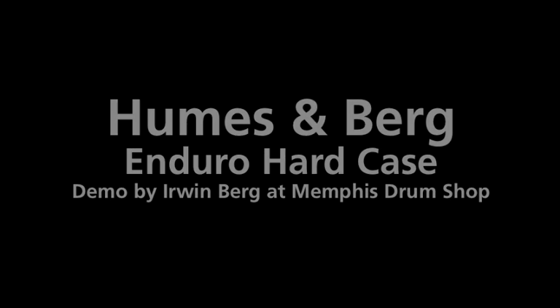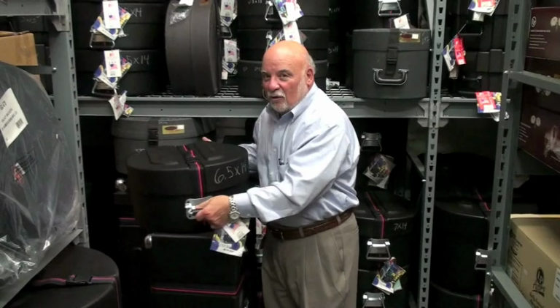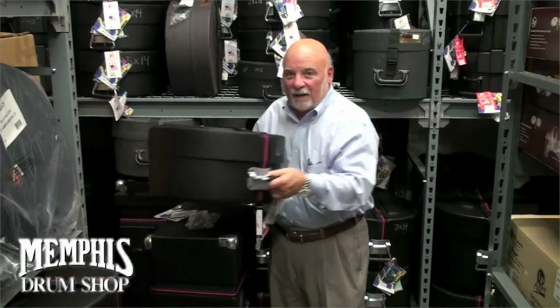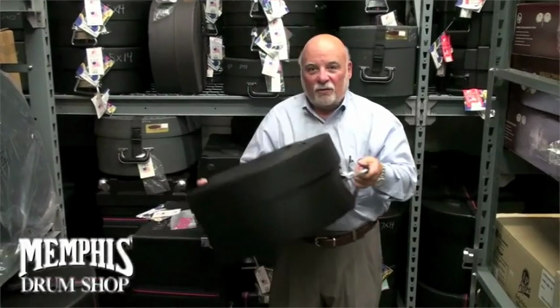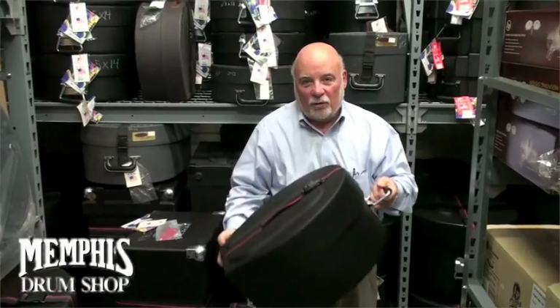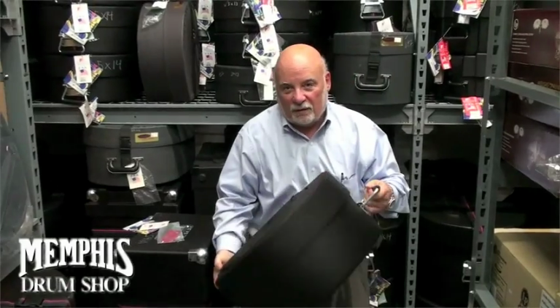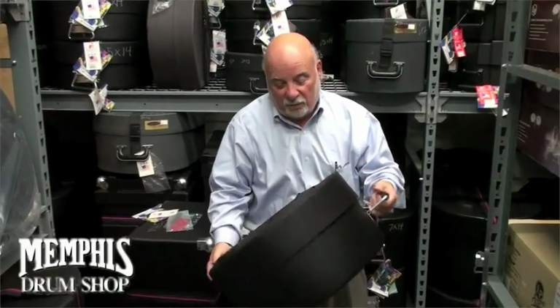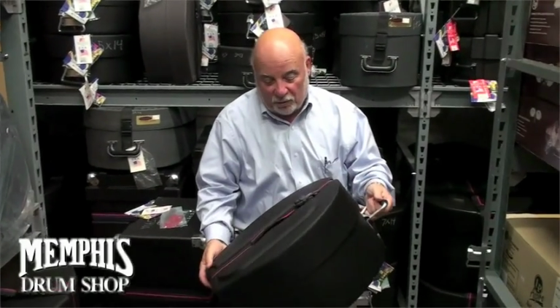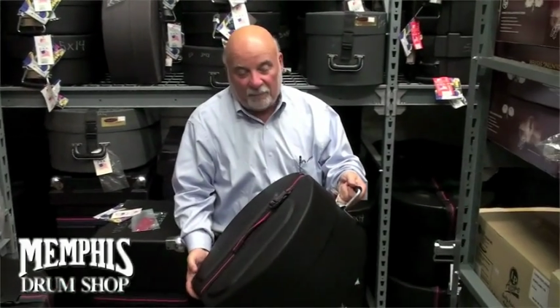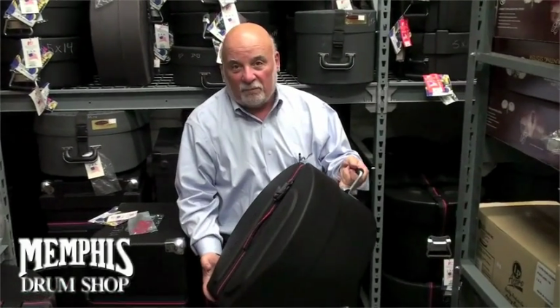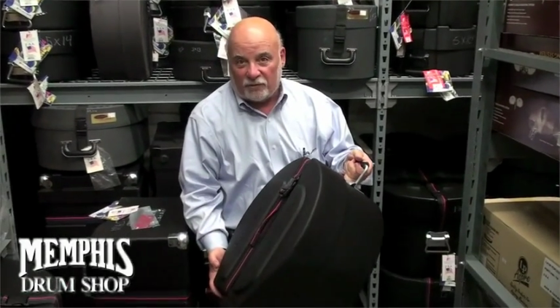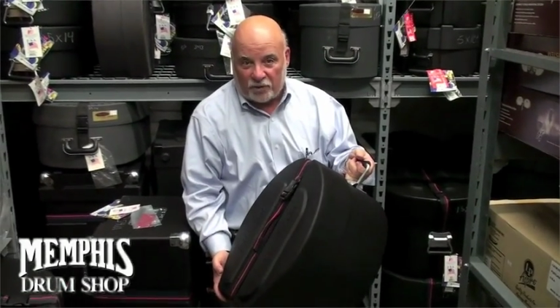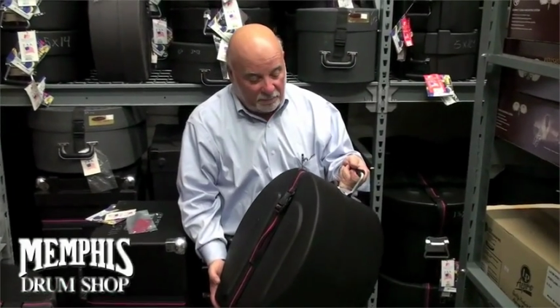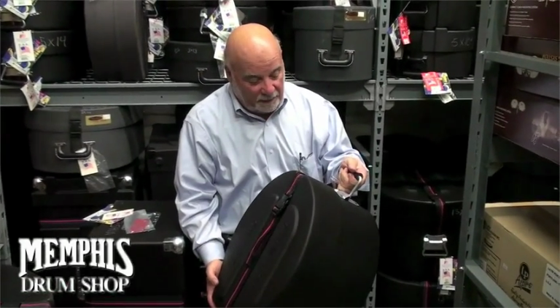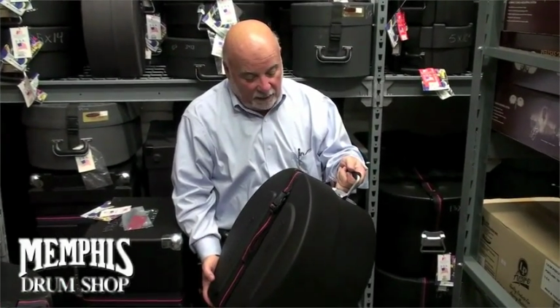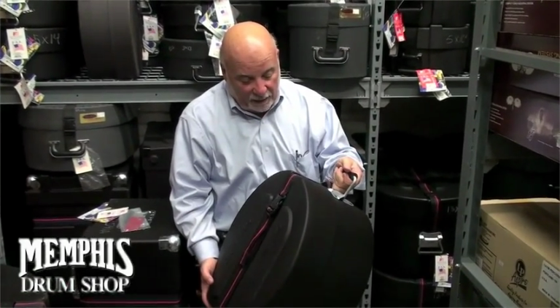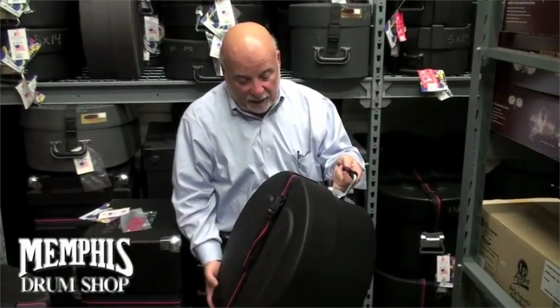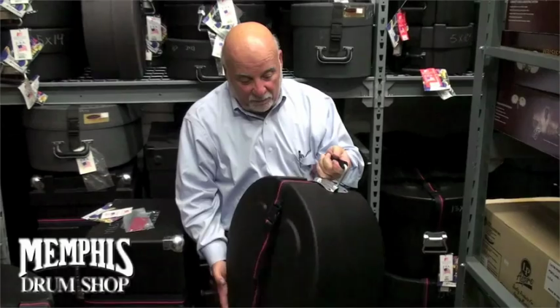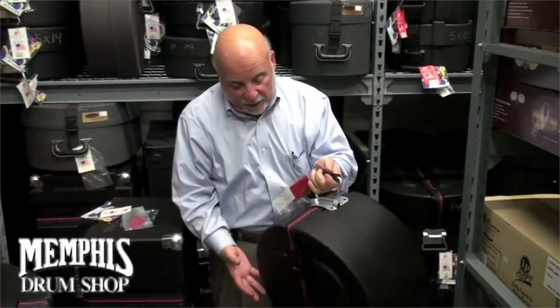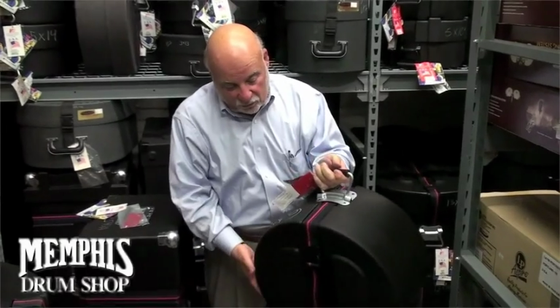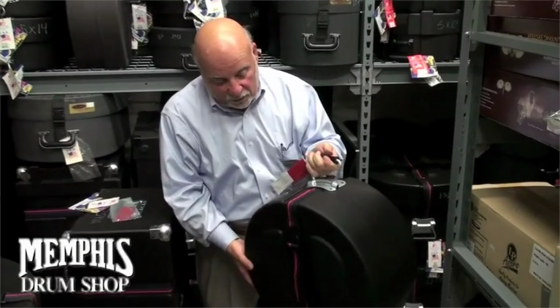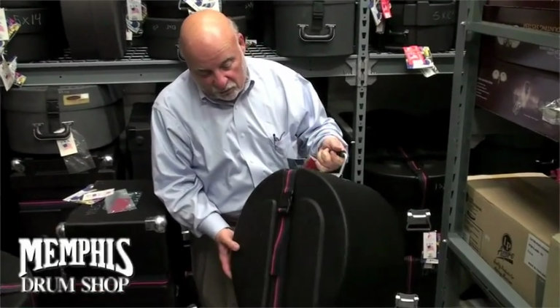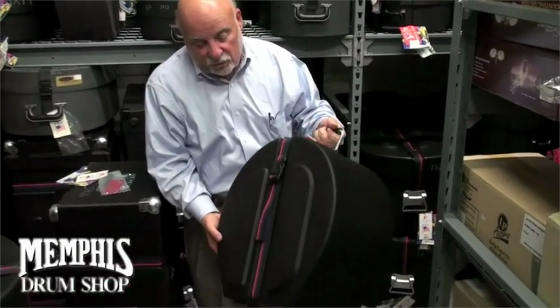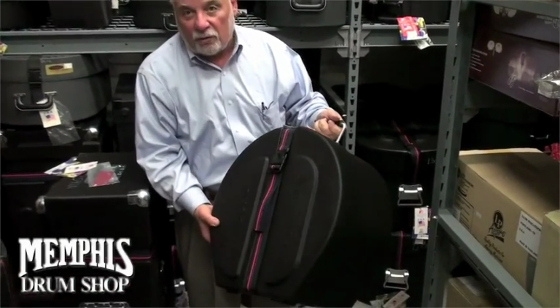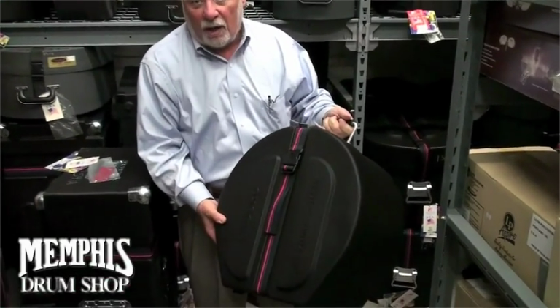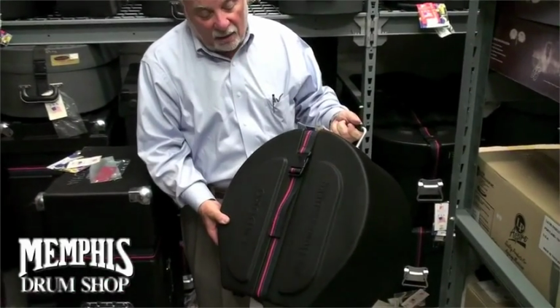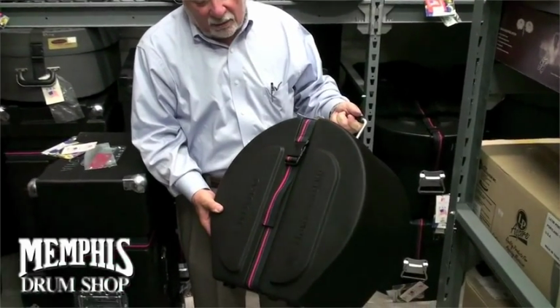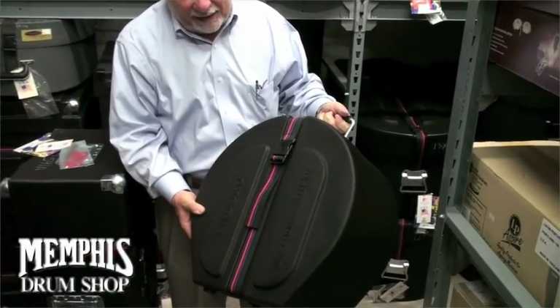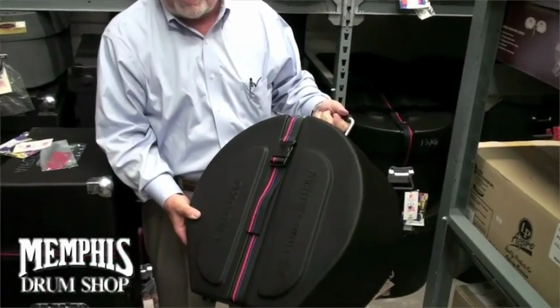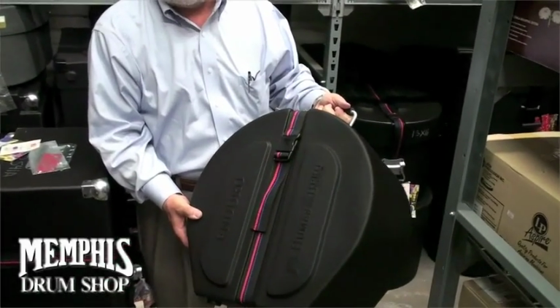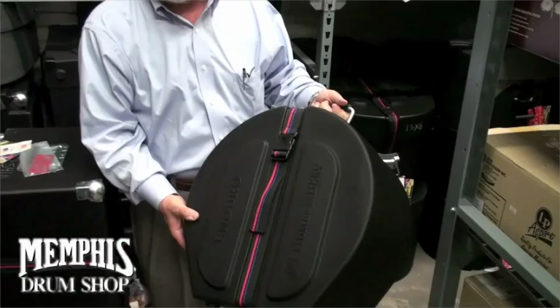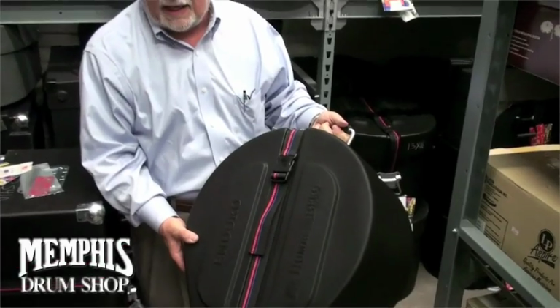Hello, my name is Erwin Berg from Humesburg. I'm here at Memphis Drum Shop and I'd like to introduce to you the finest case in the world today.